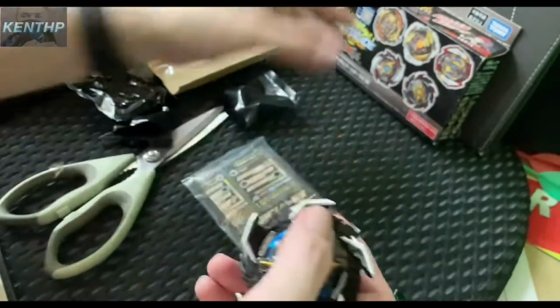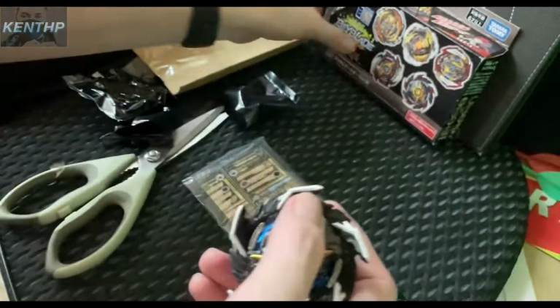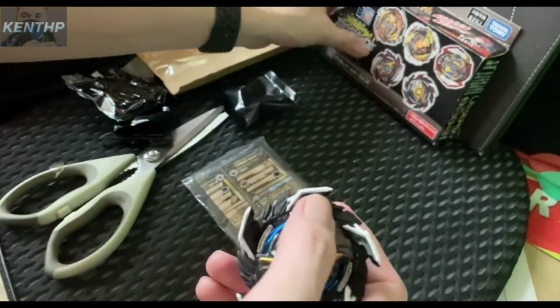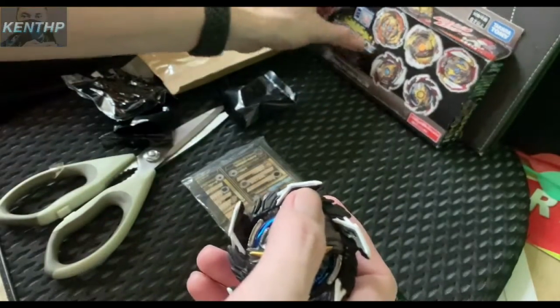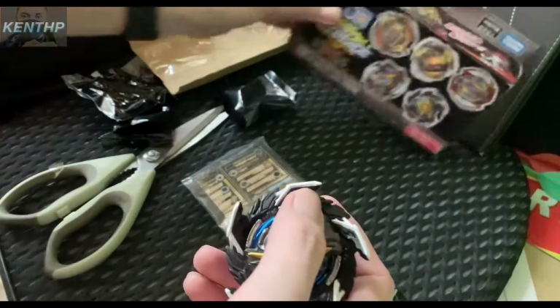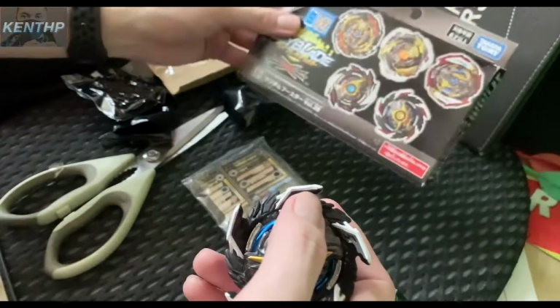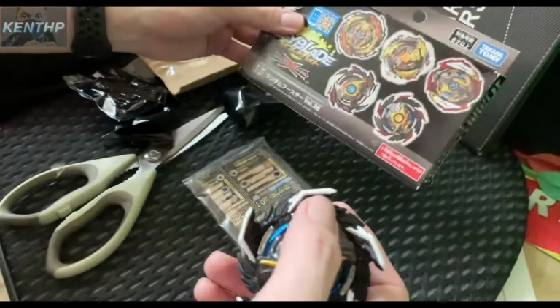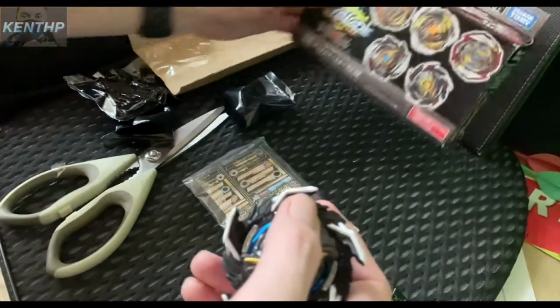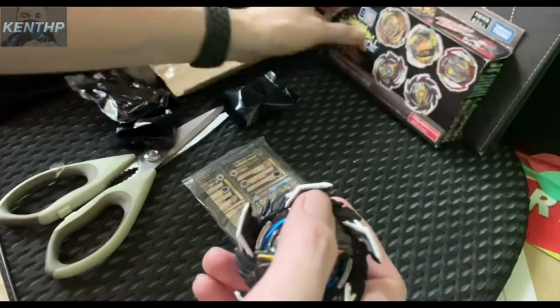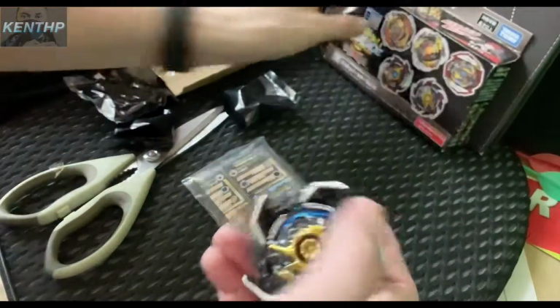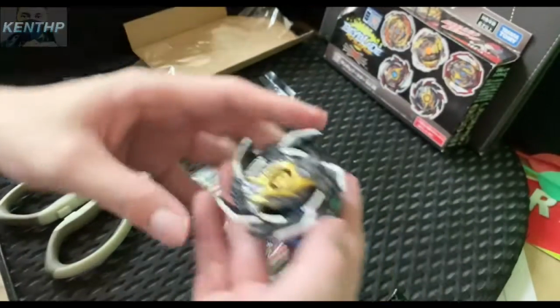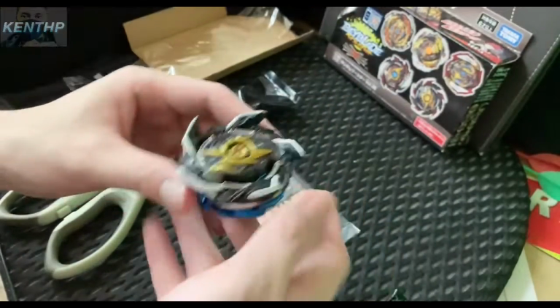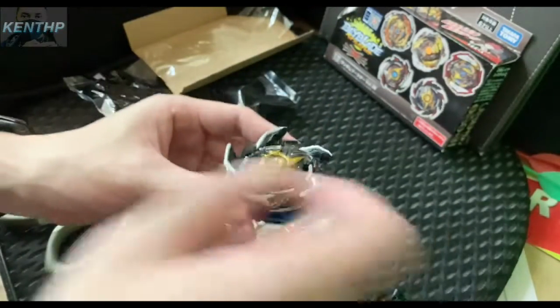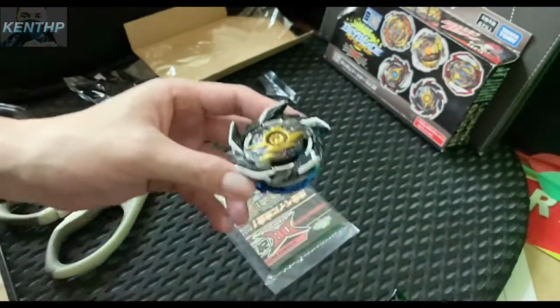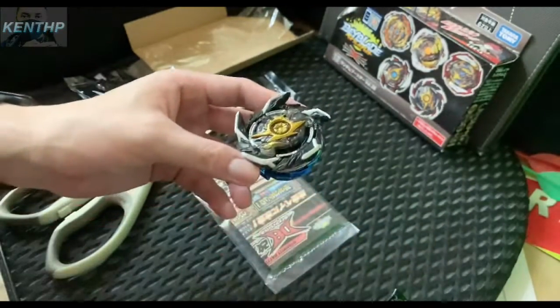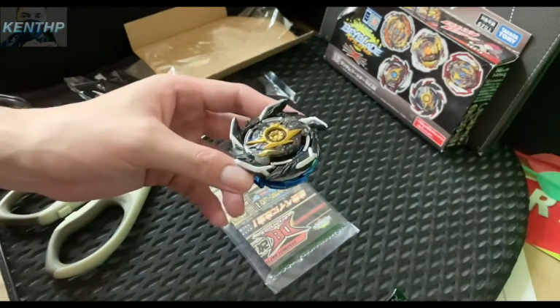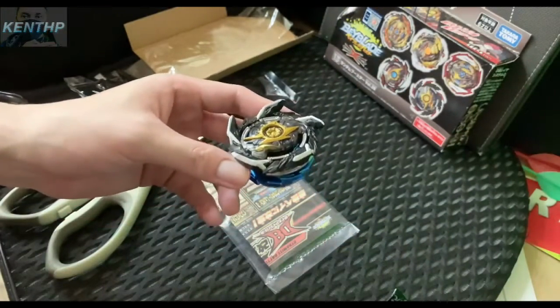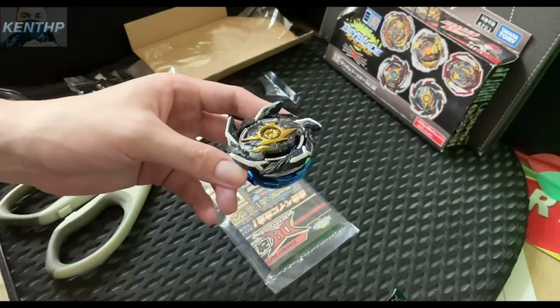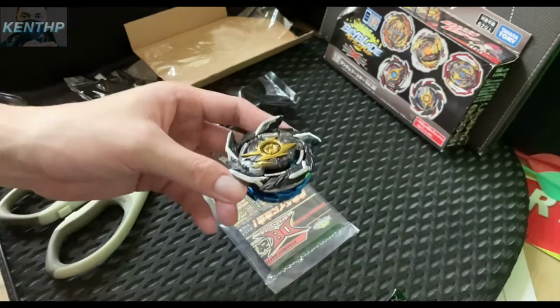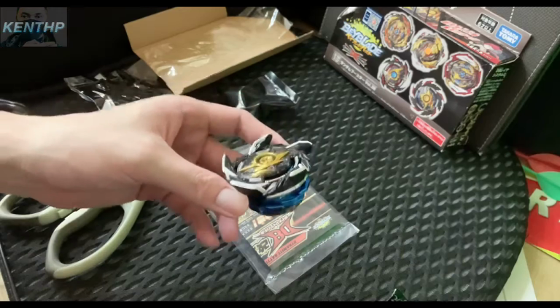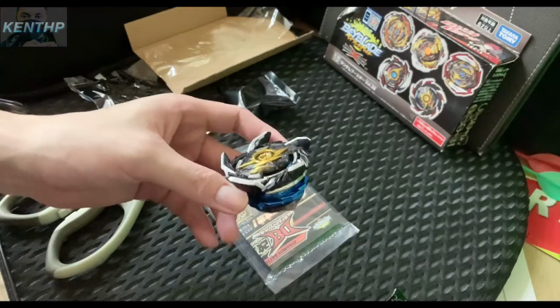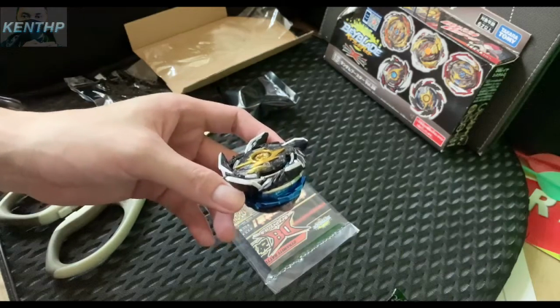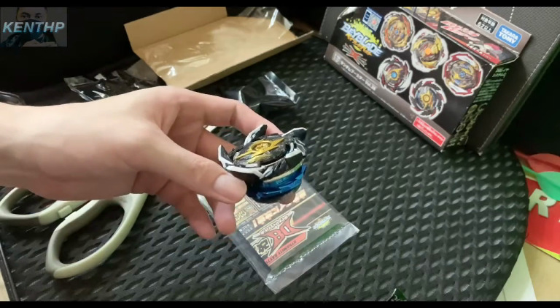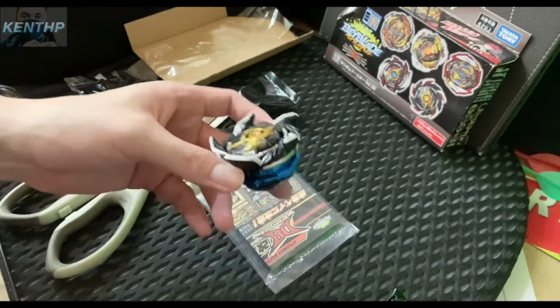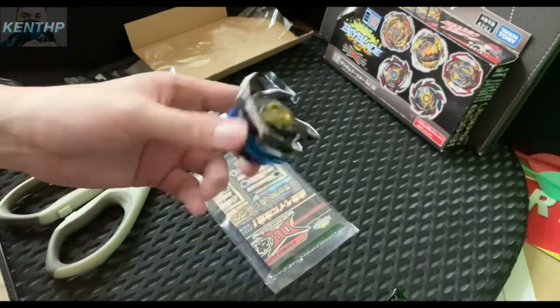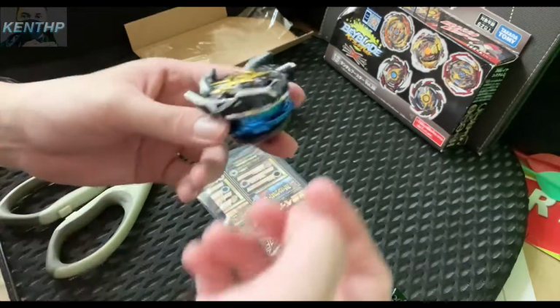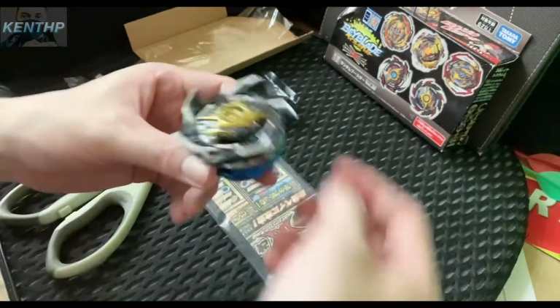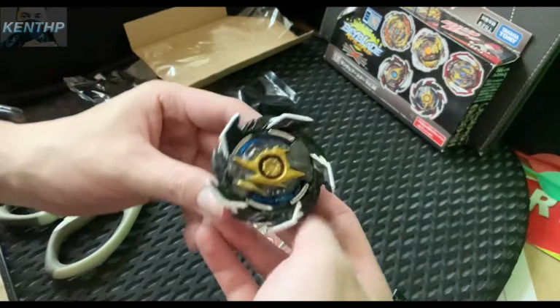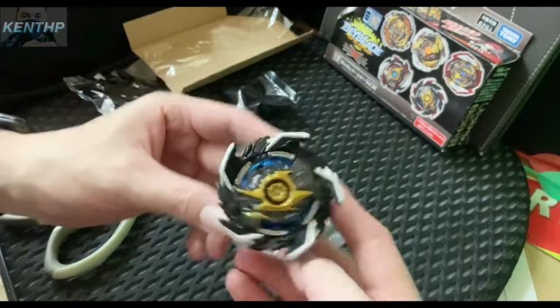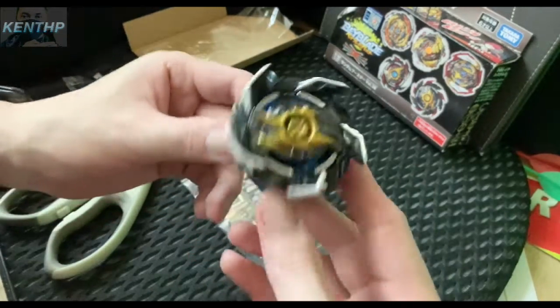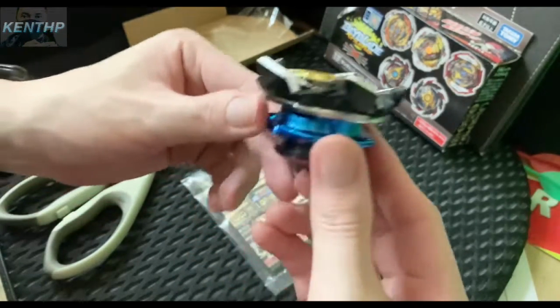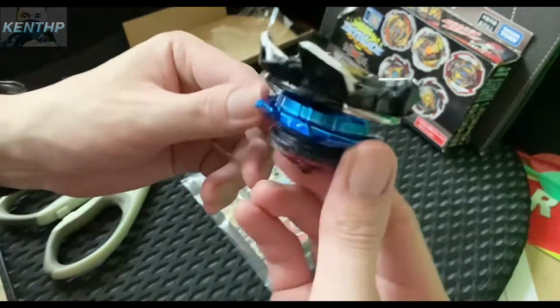This is one of the last season releases so far in the Beyblade Burst DB. Okay, peace out everybody, I hope you enjoy.